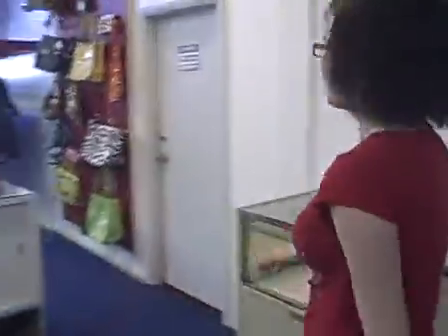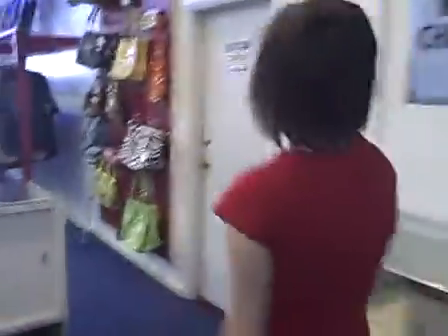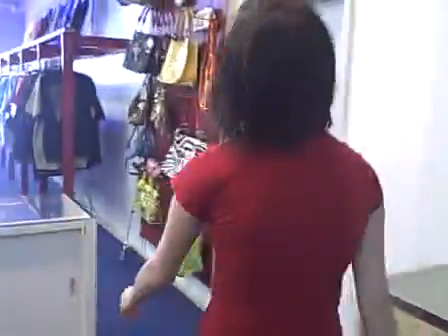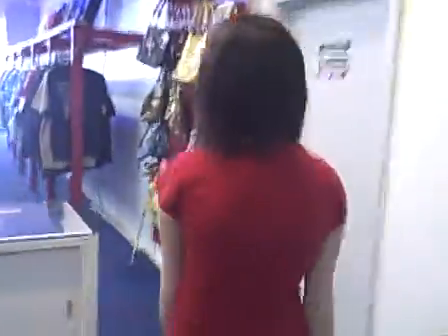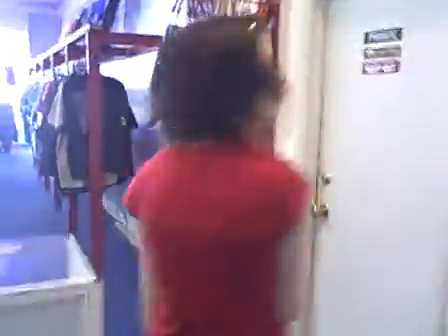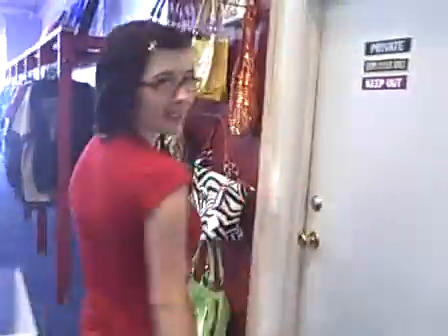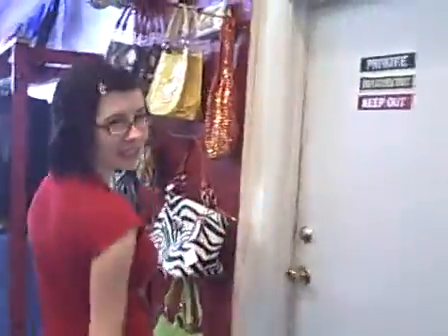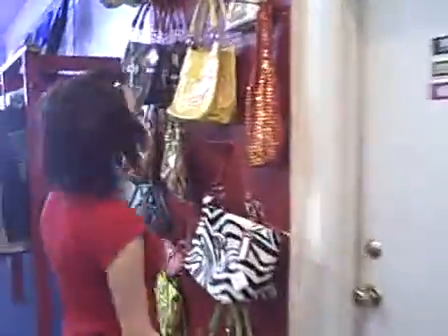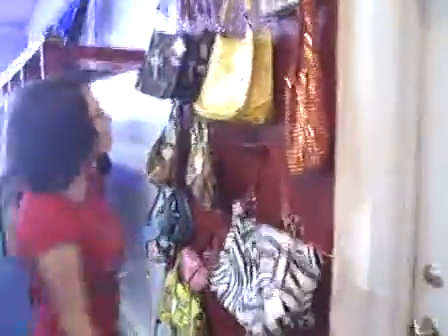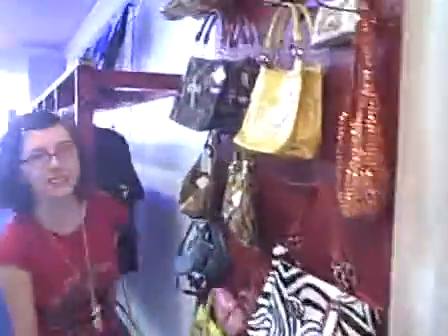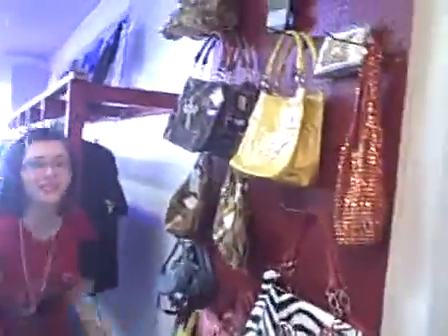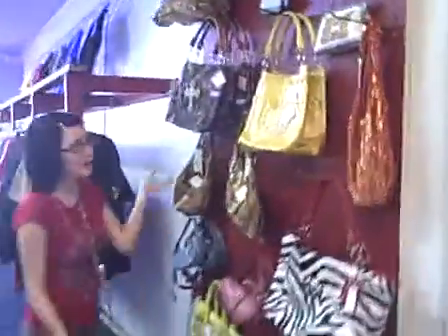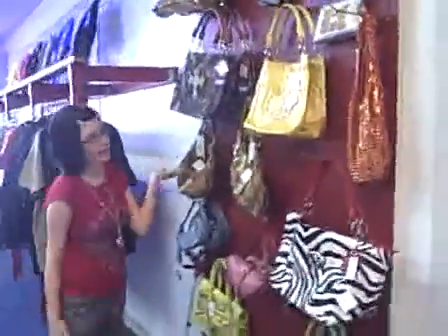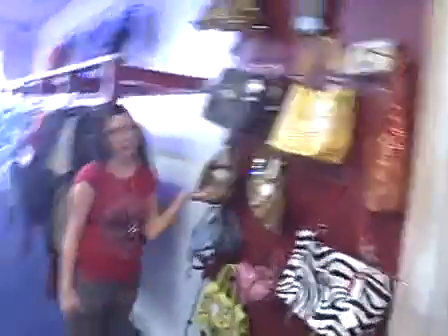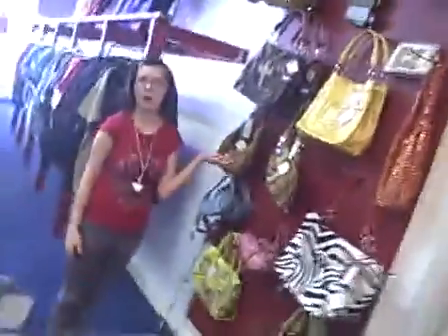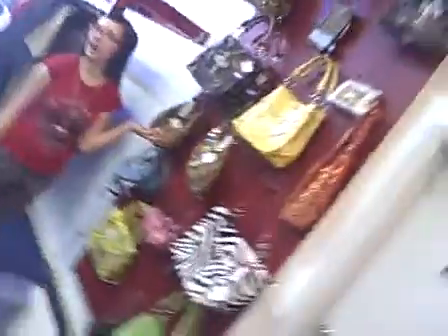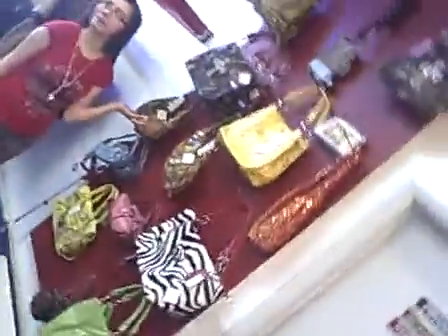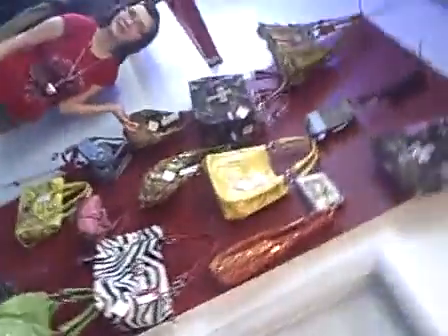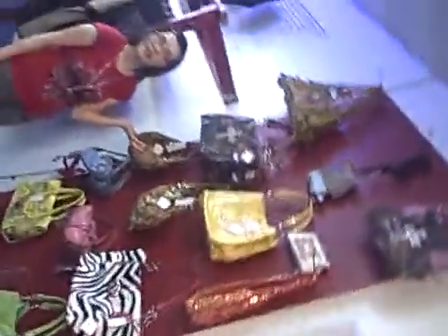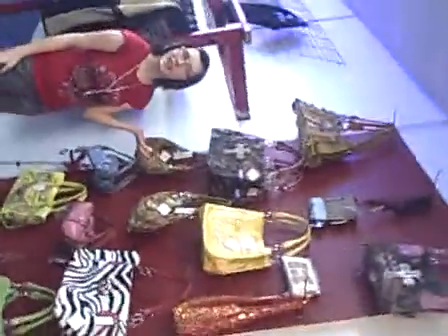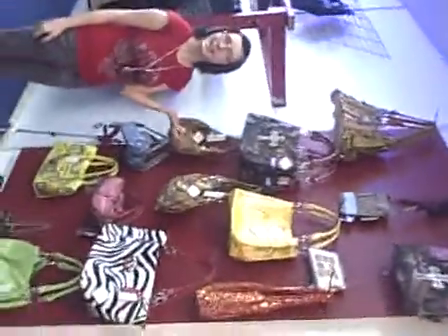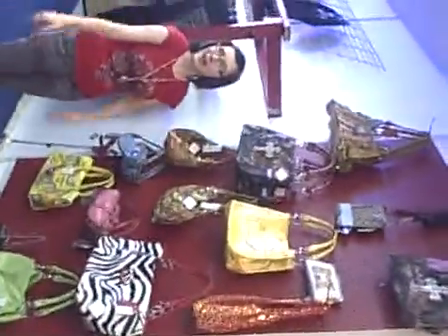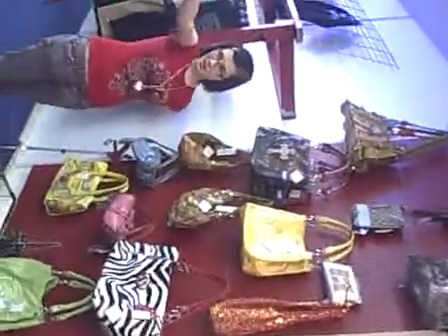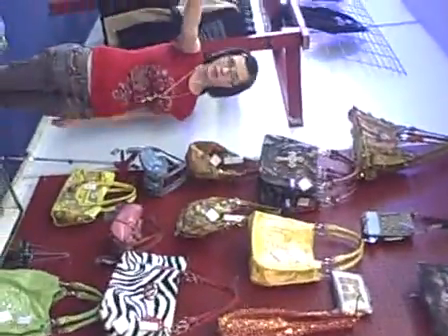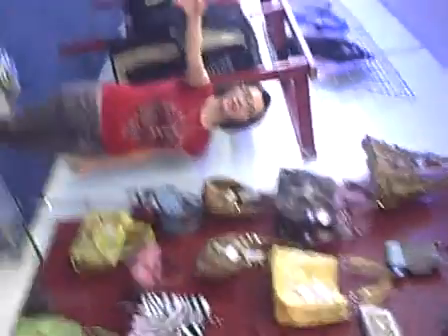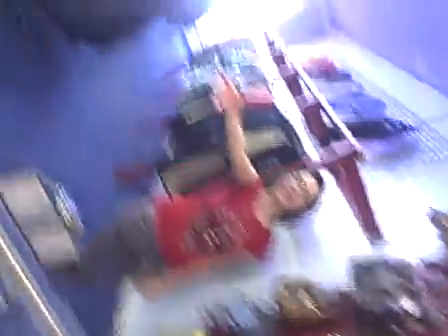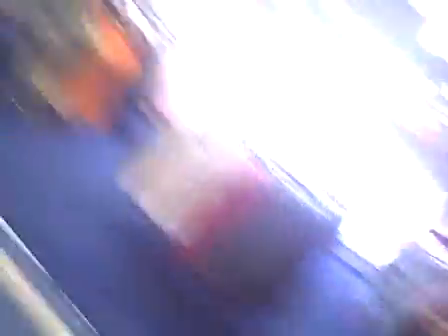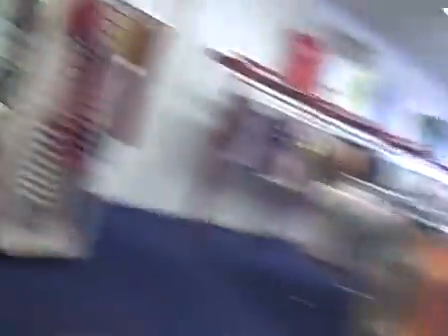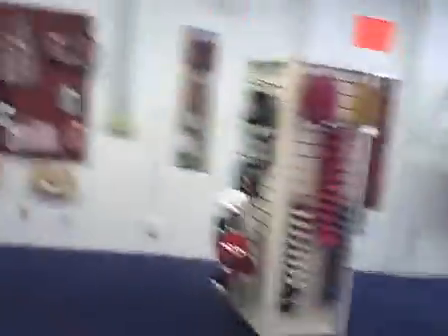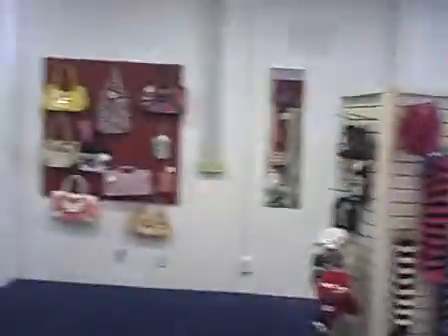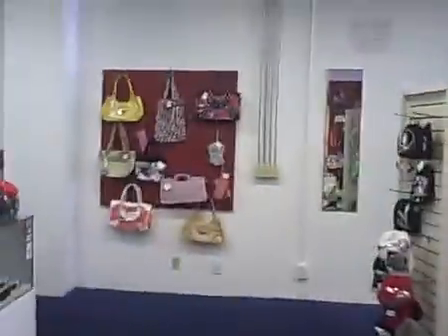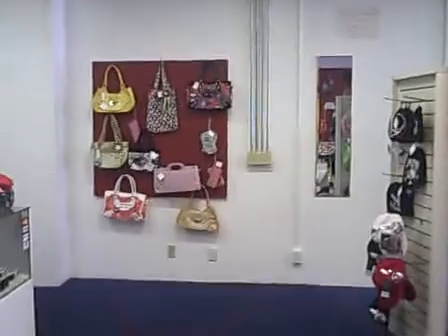Over here we have some of the purses. We get new ones in all the time. And then we have some right over there as well — you can see those.